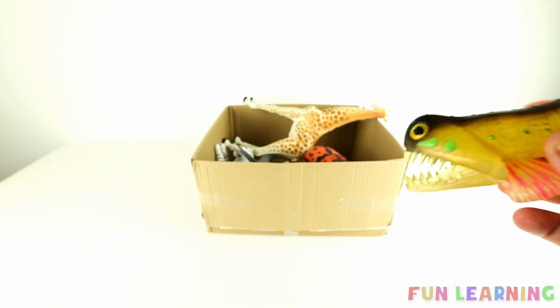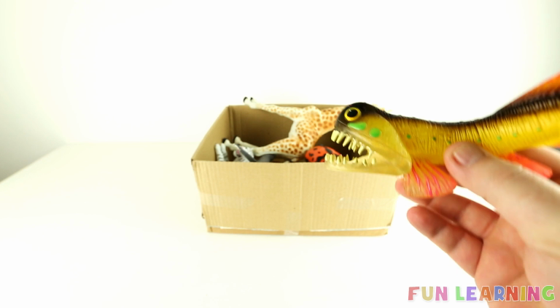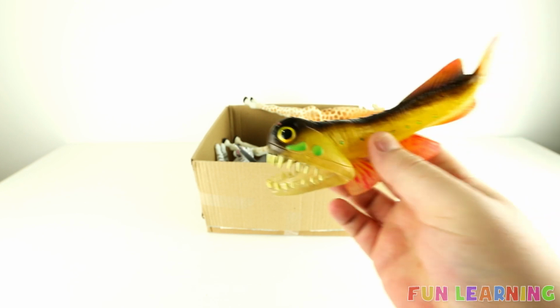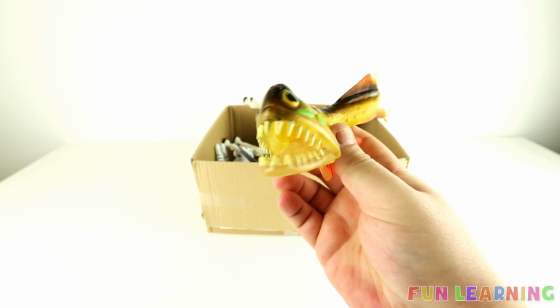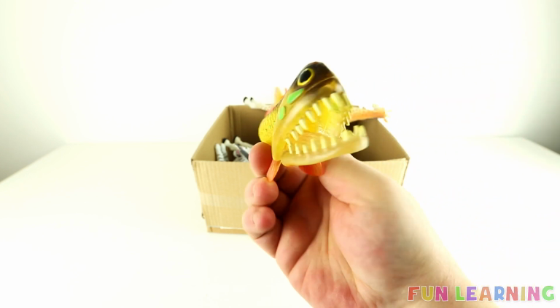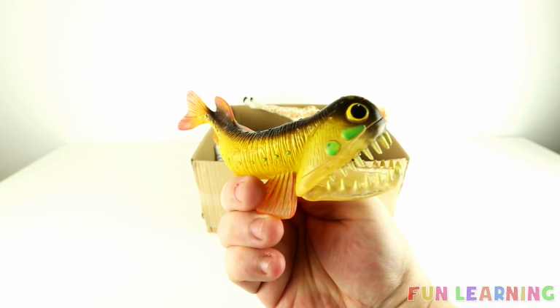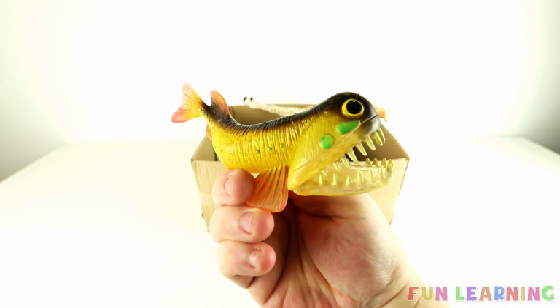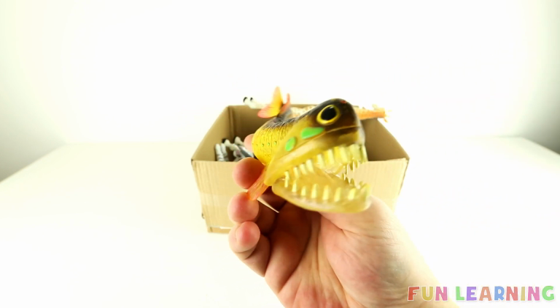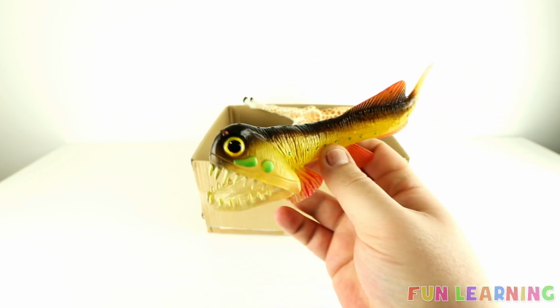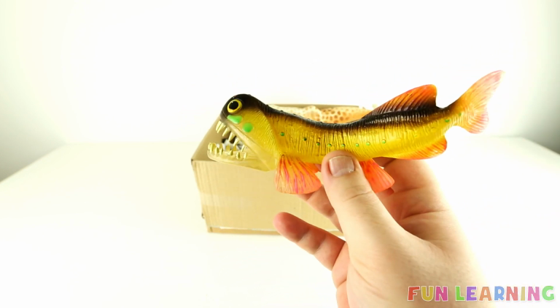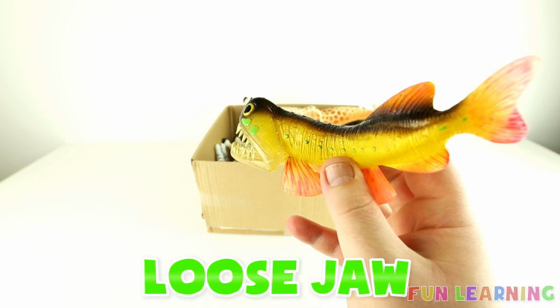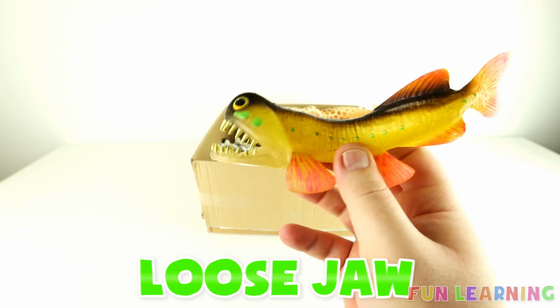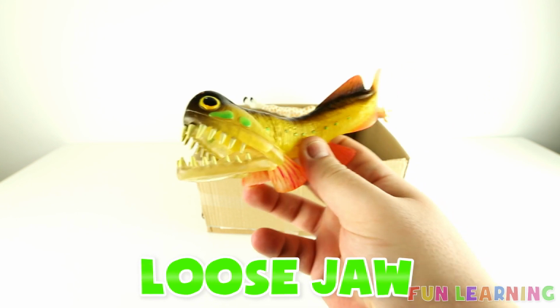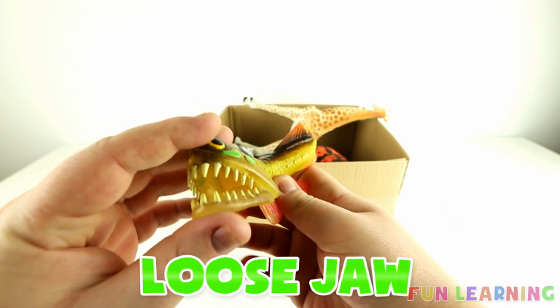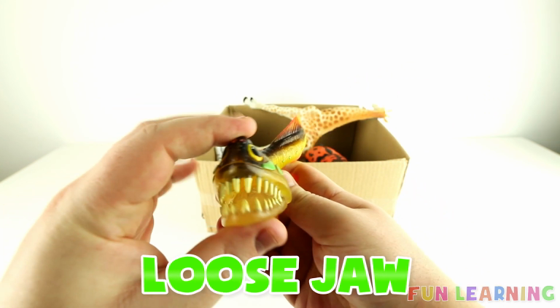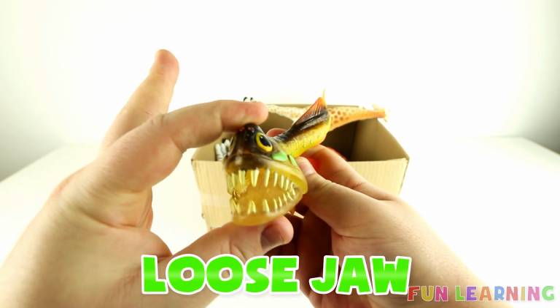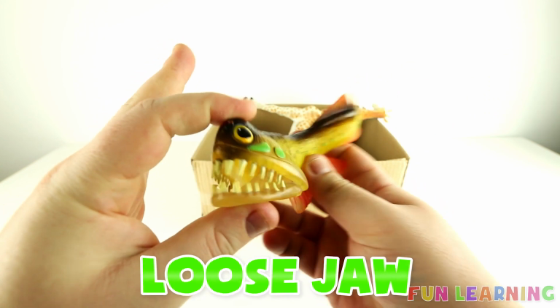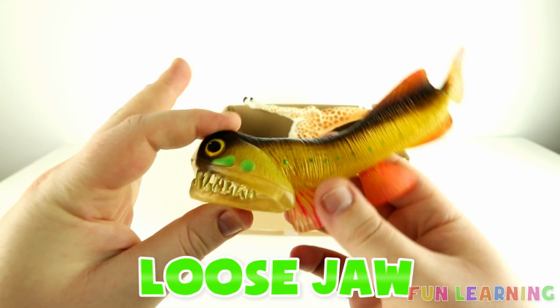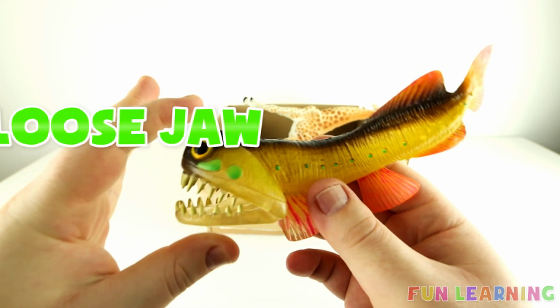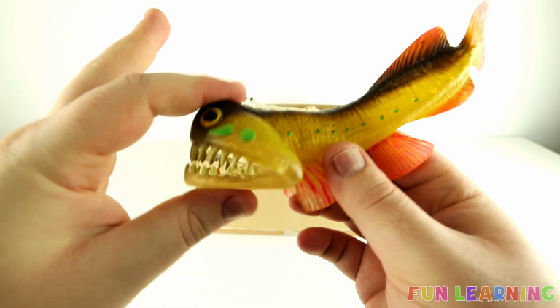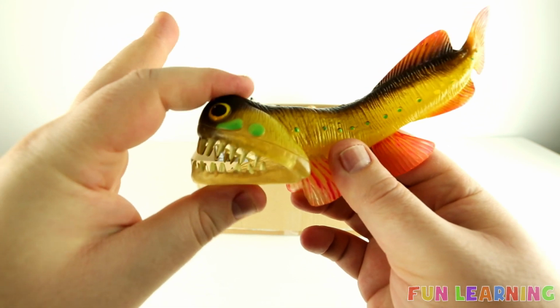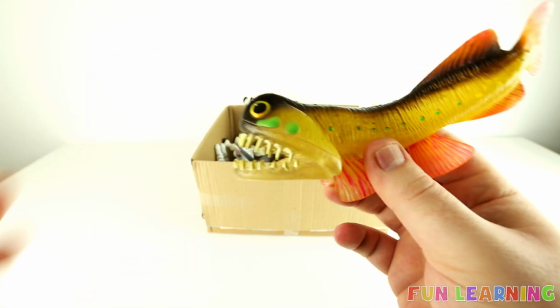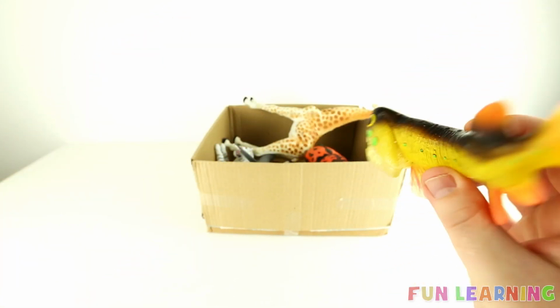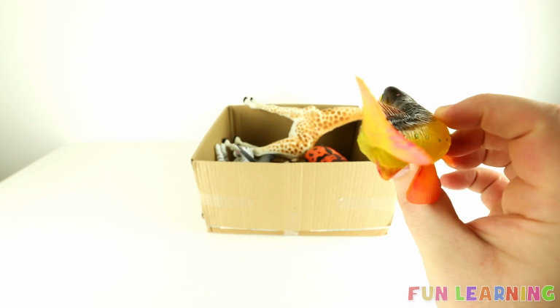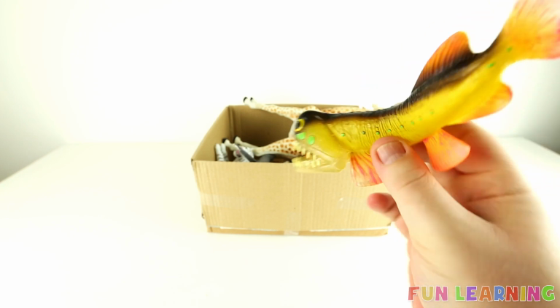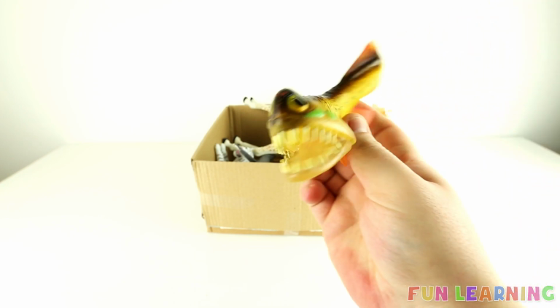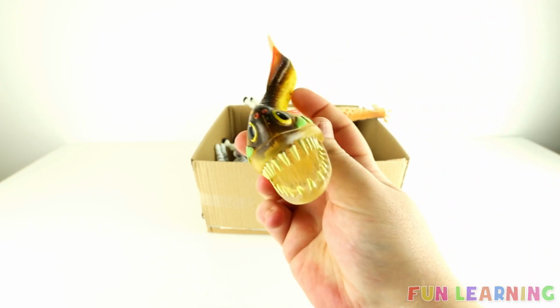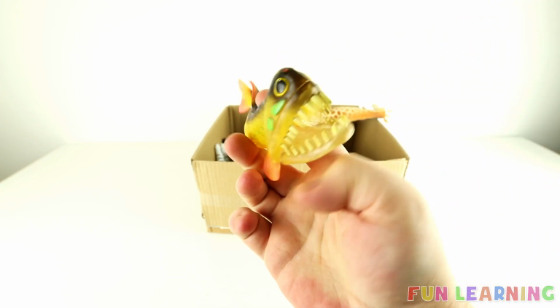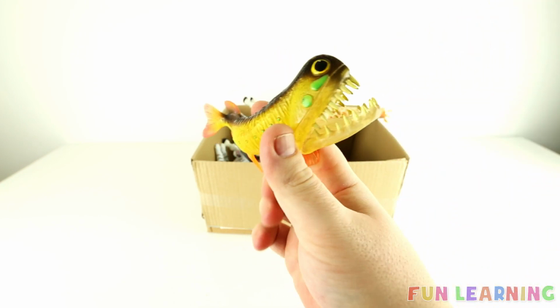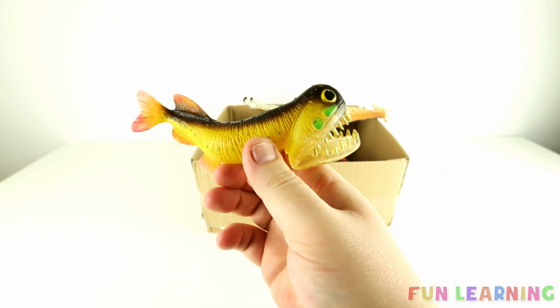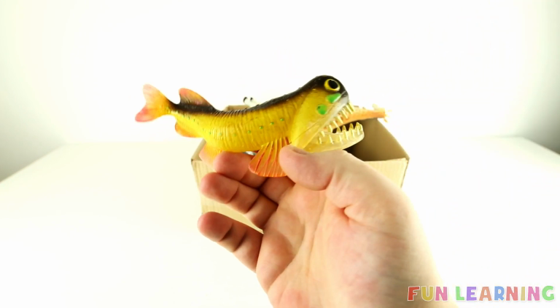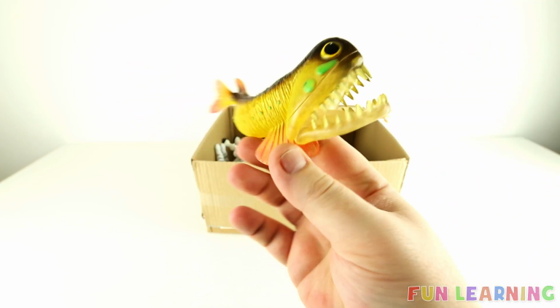This fish looks really weird. It's called a loose jaw. This sea creature lives in the depths of the ocean.